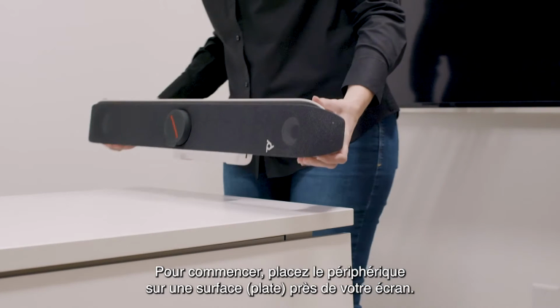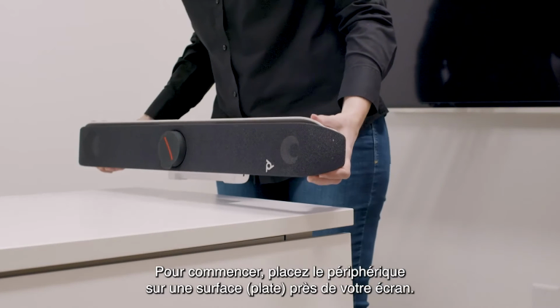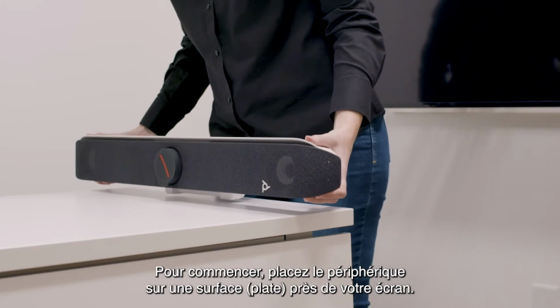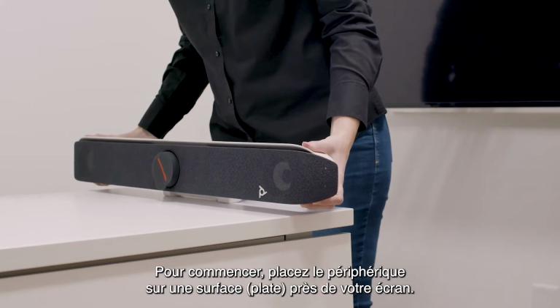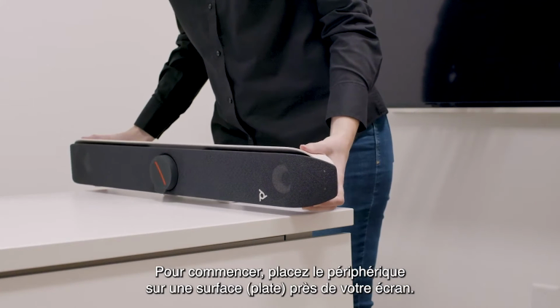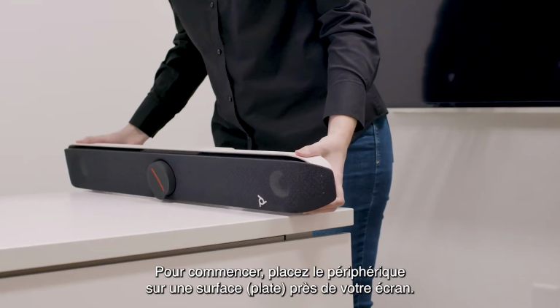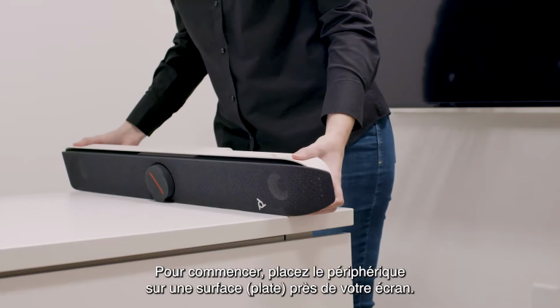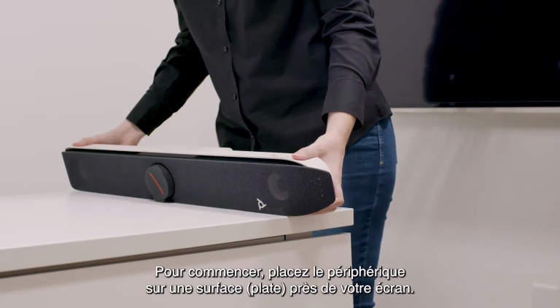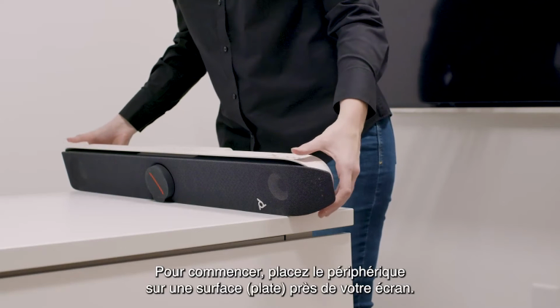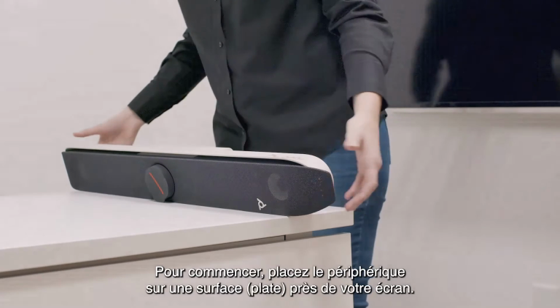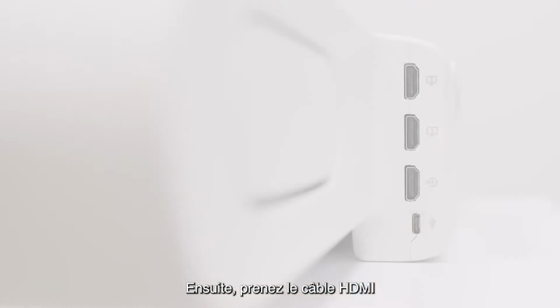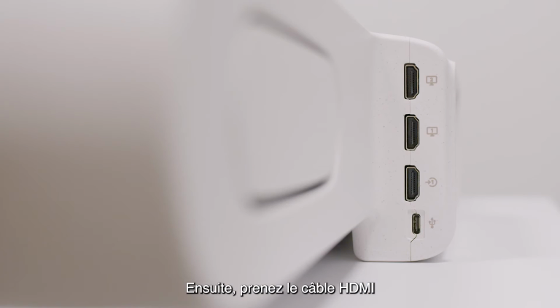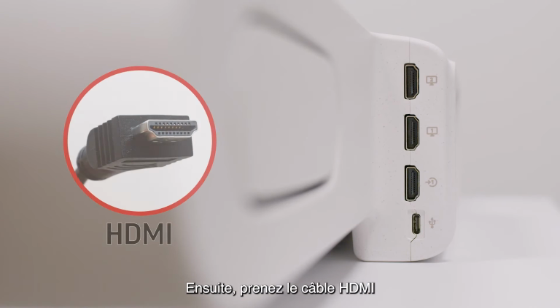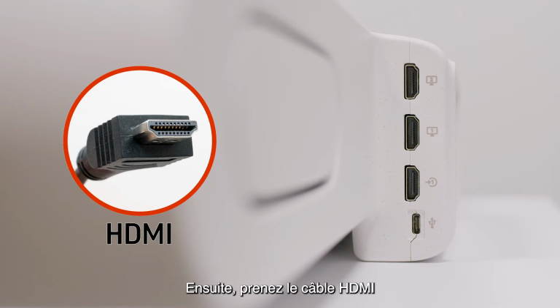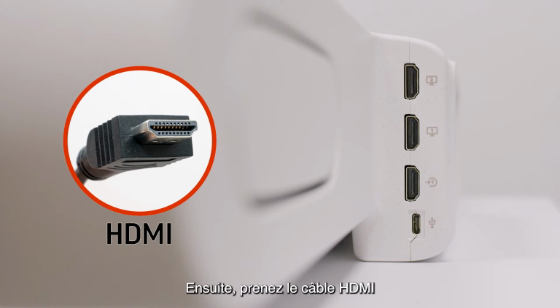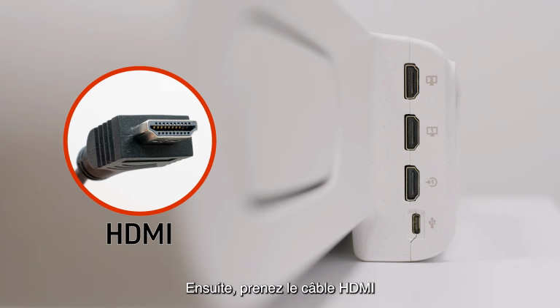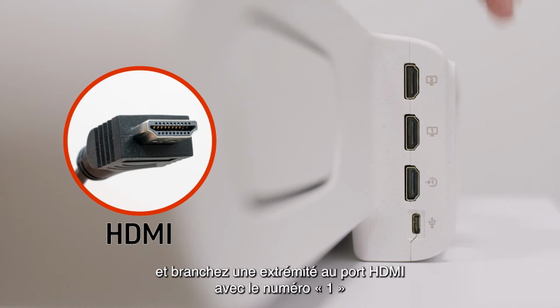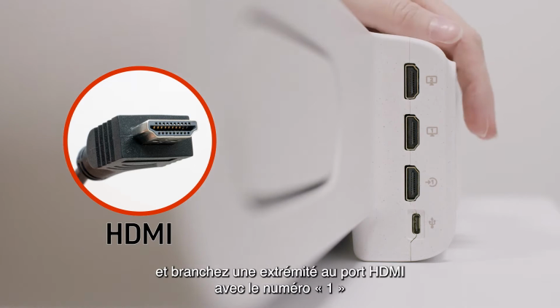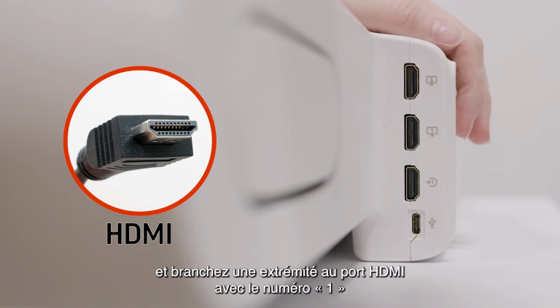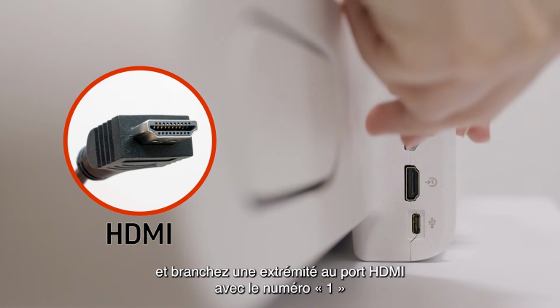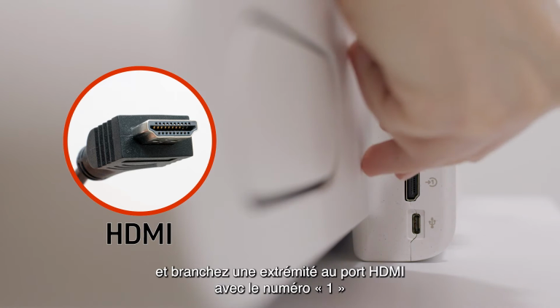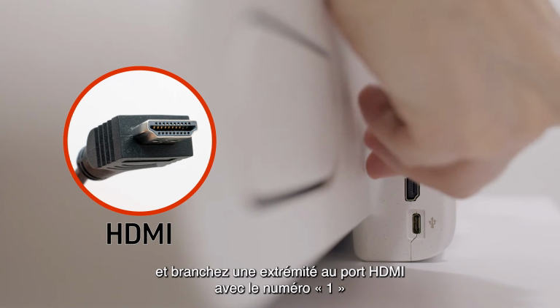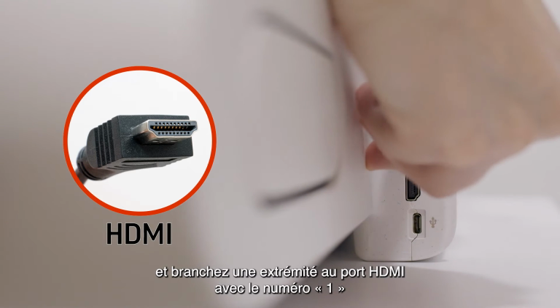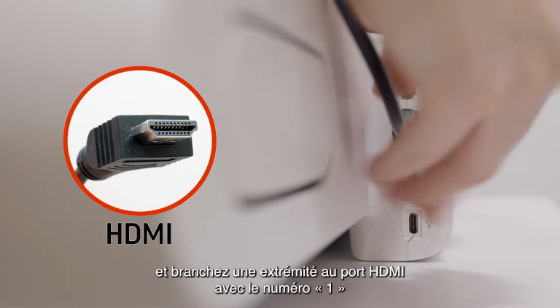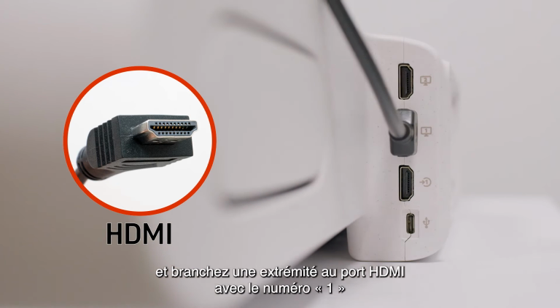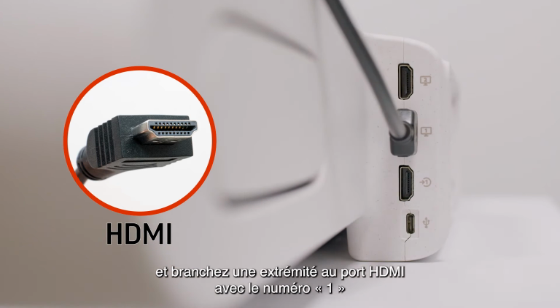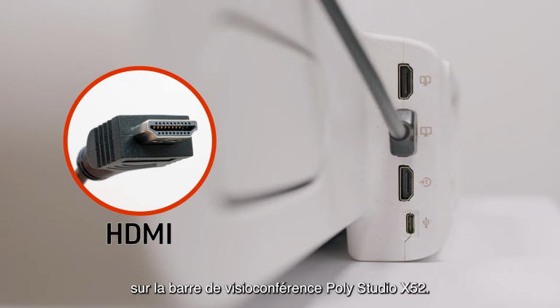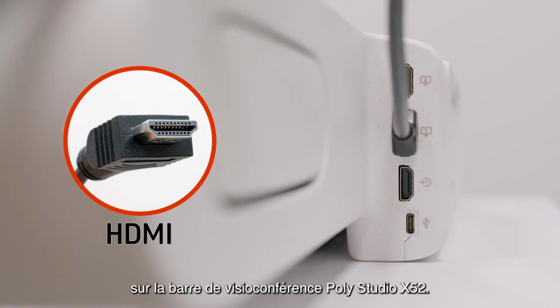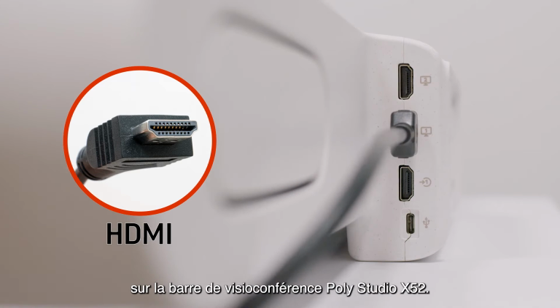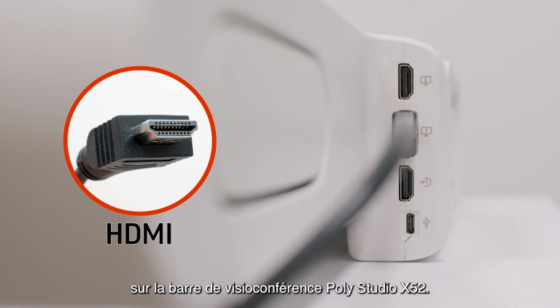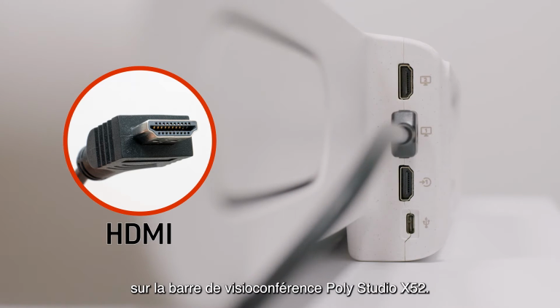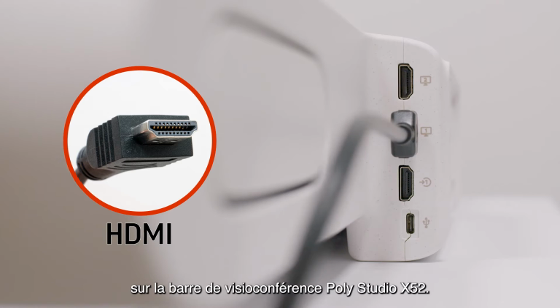To start, please place the device on a flat surface near your display. Next, take the HDMI cable and connect one end to the HDMI port labeled 1 on the PolyStudio X52 video bar.